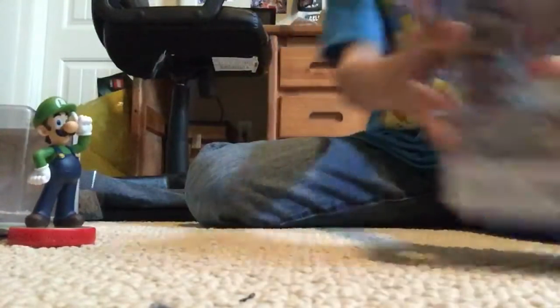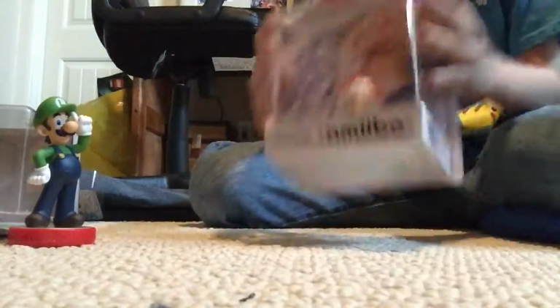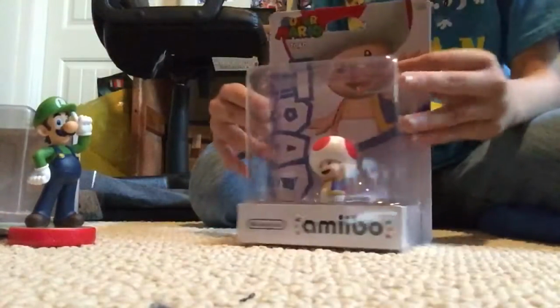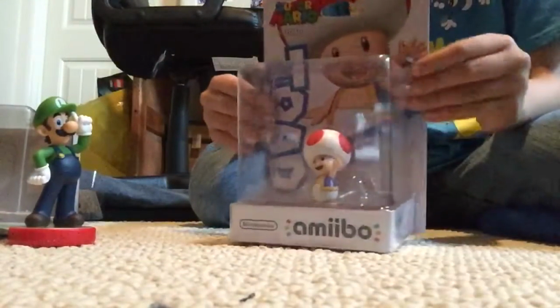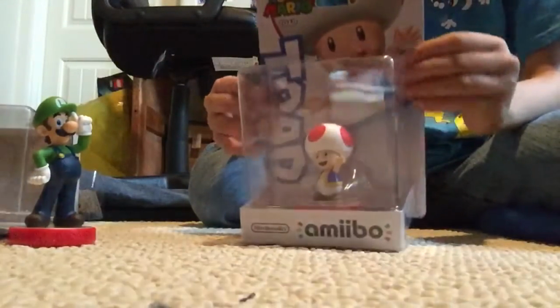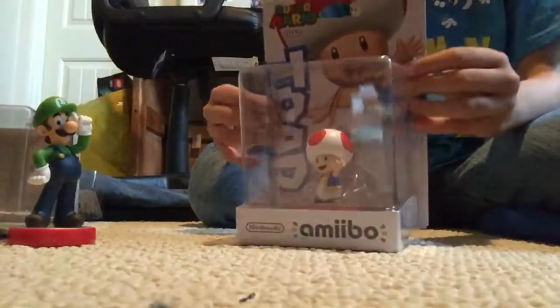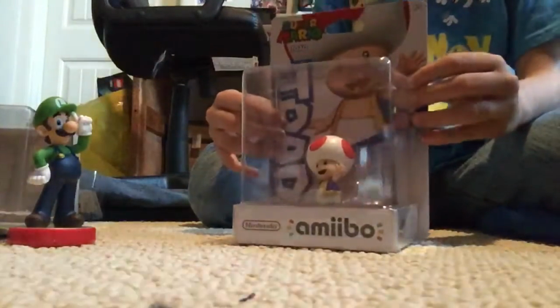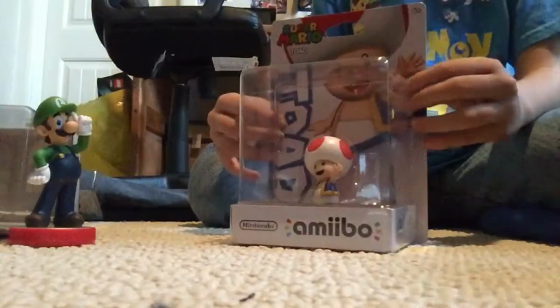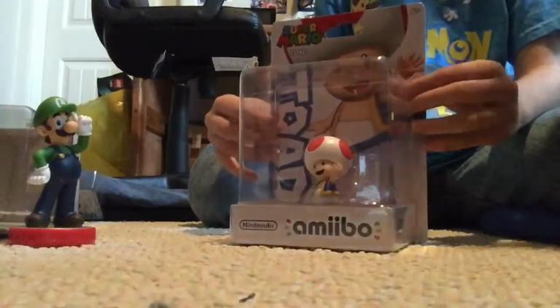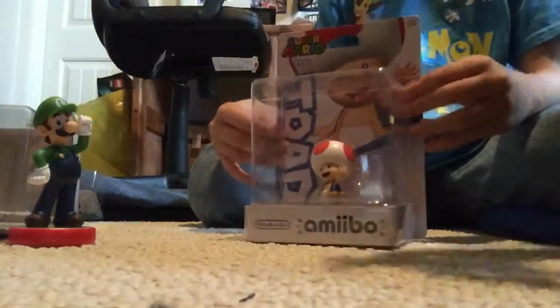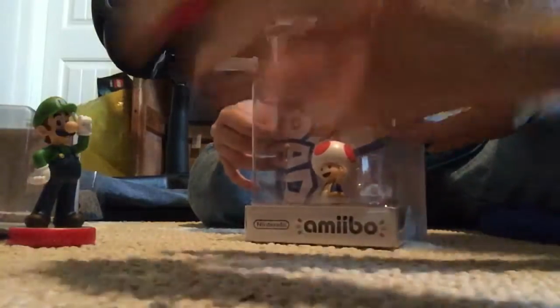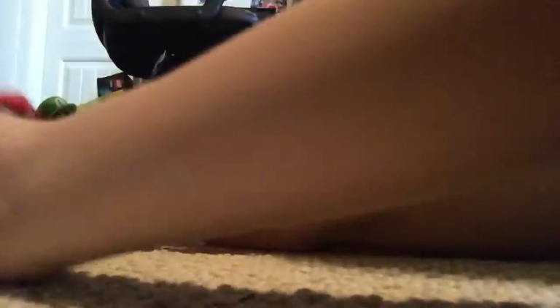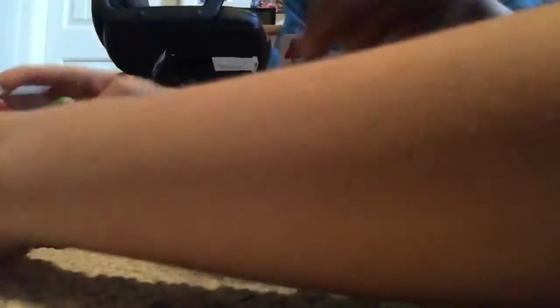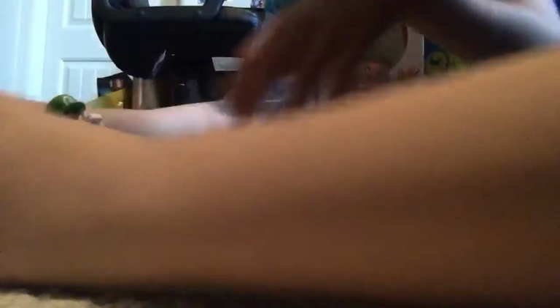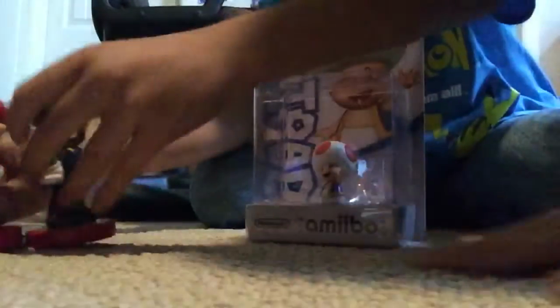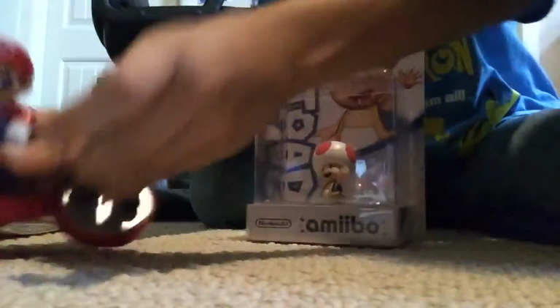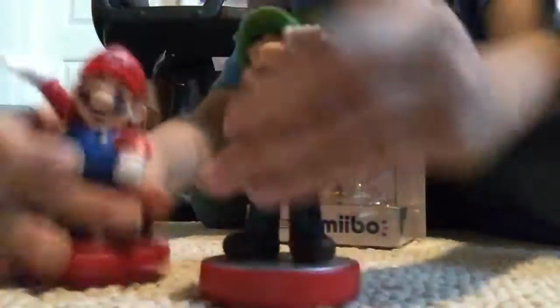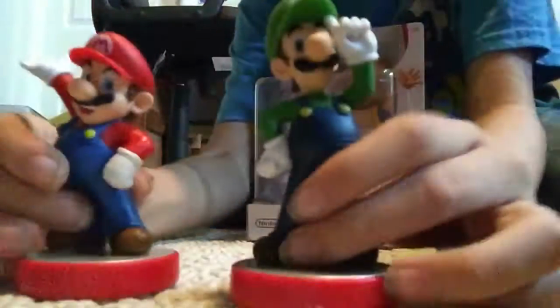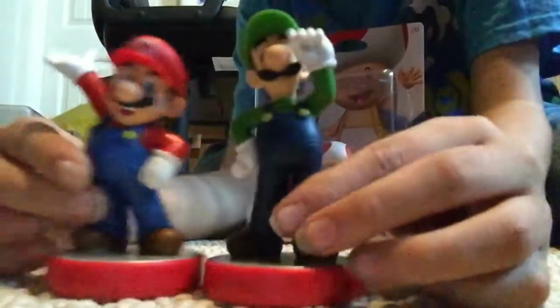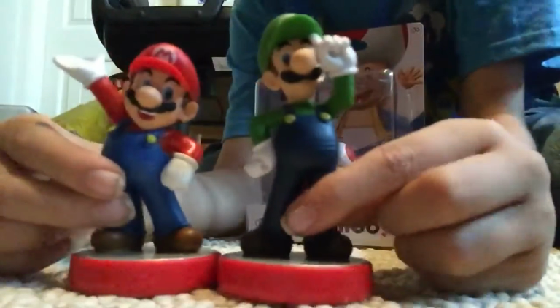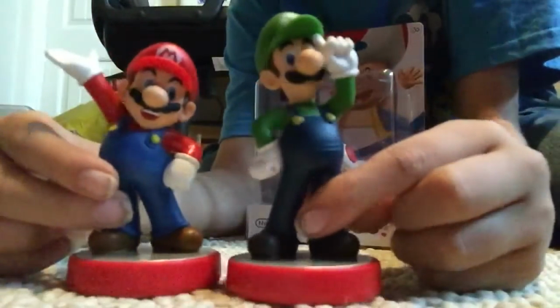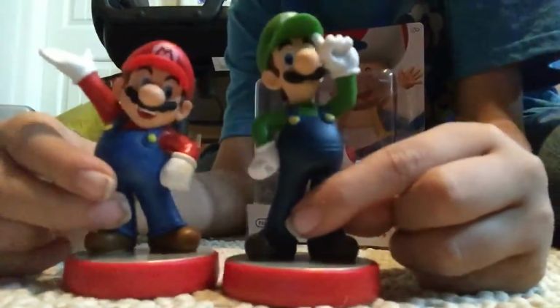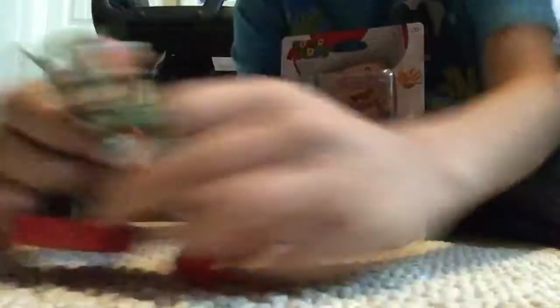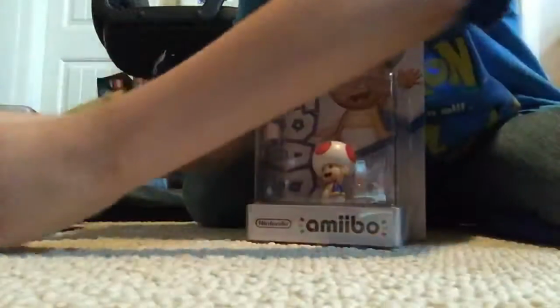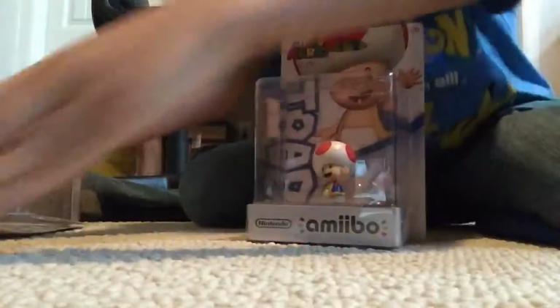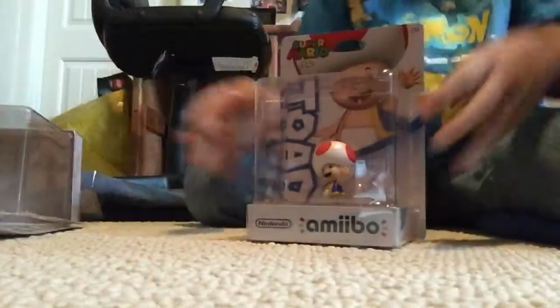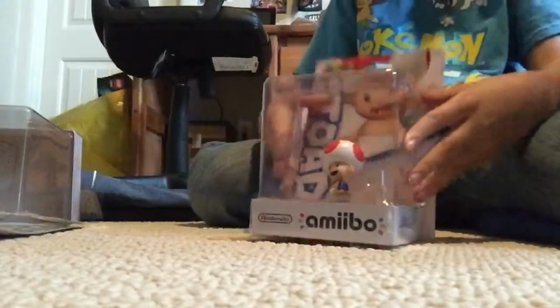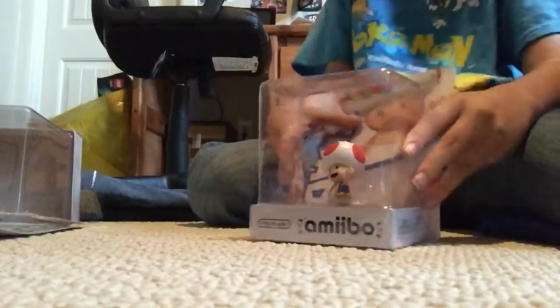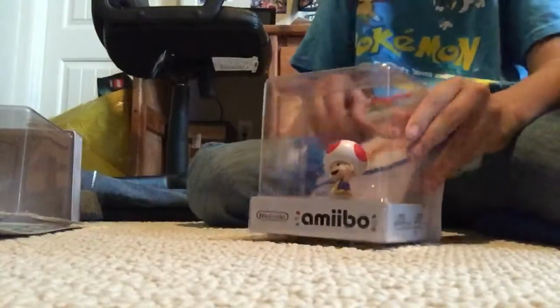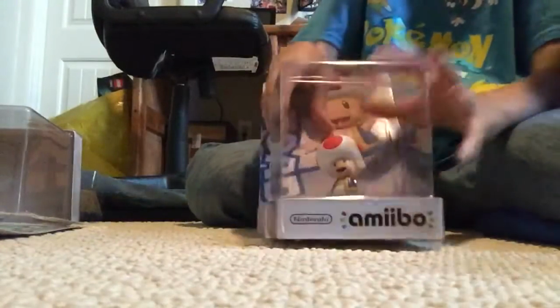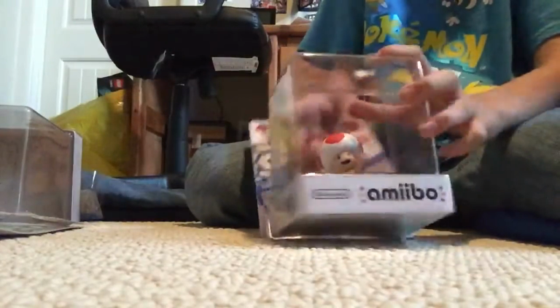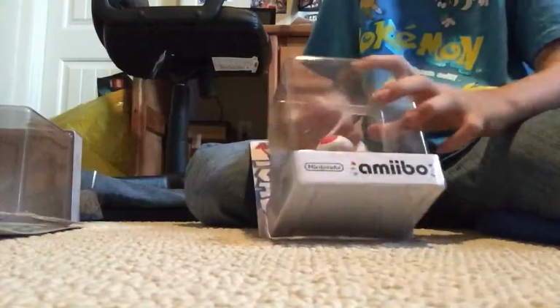So let's put Luigi into the side. Now we got Toad. I'm sure you'll see Luigi and Mario at the same time — so this is Luigi and Mario right here. Anyway, so now we're going to unbox Toad.